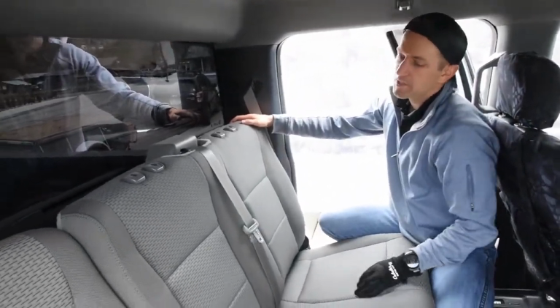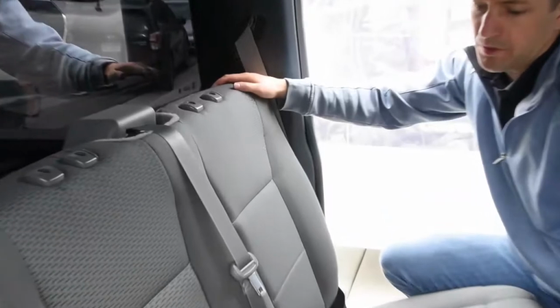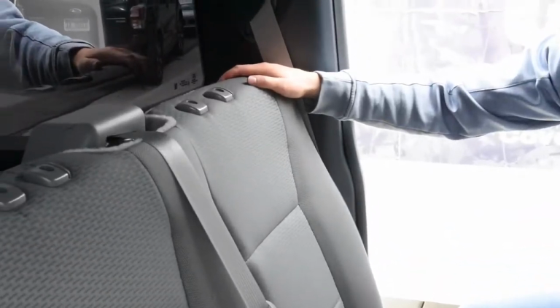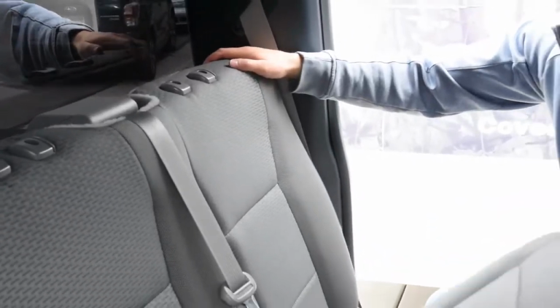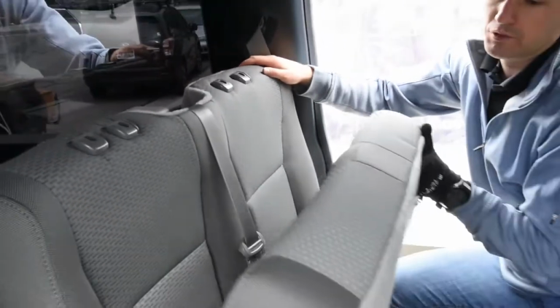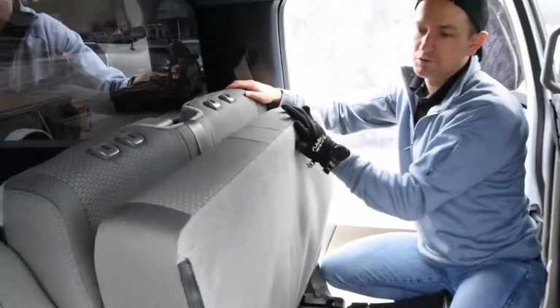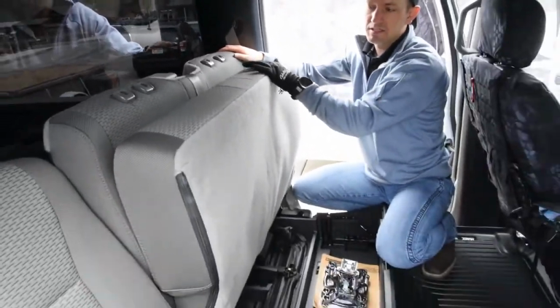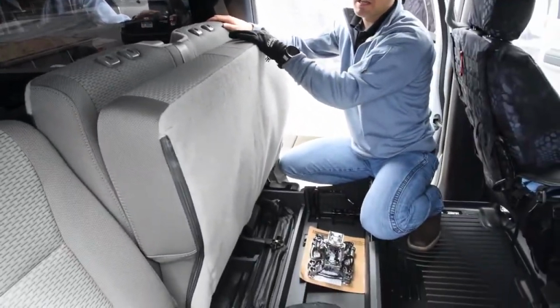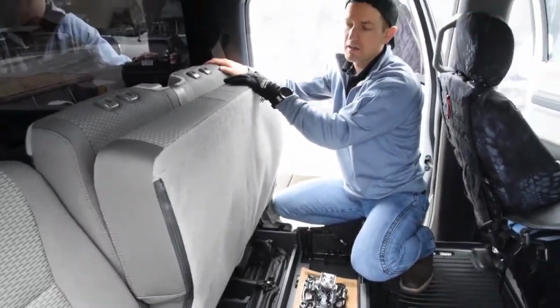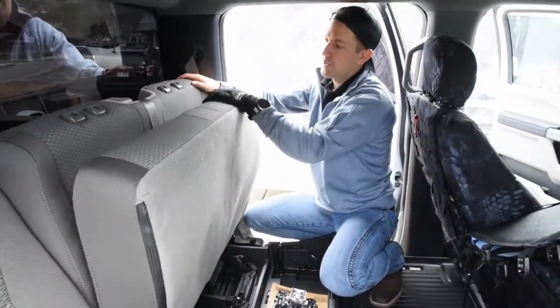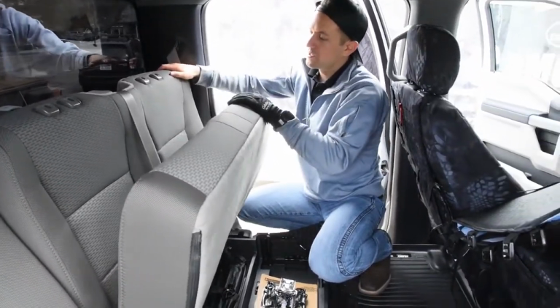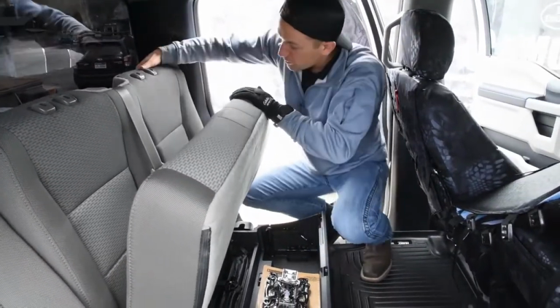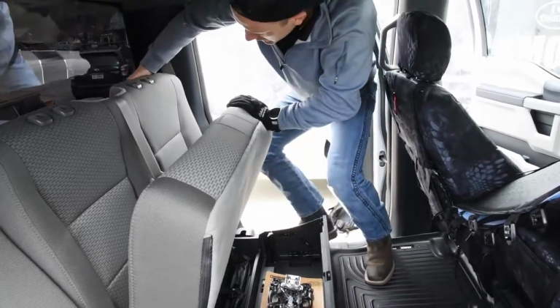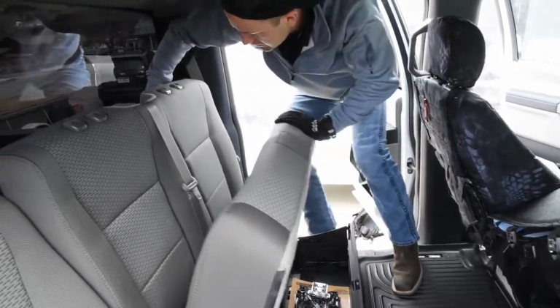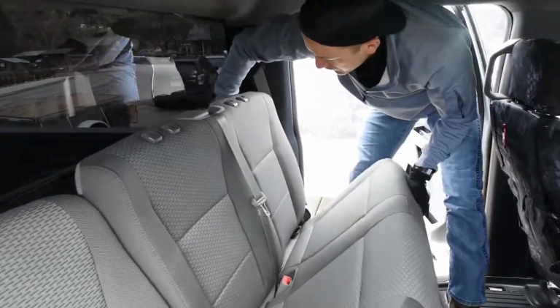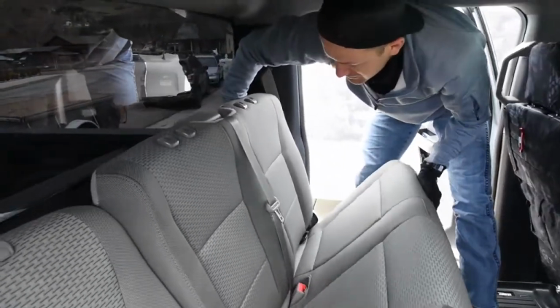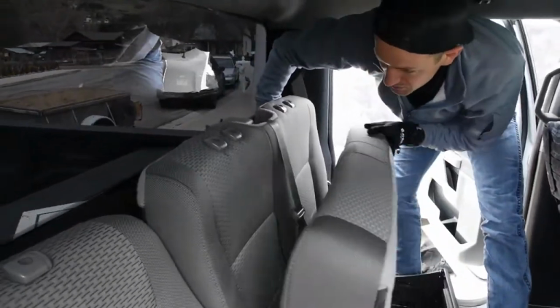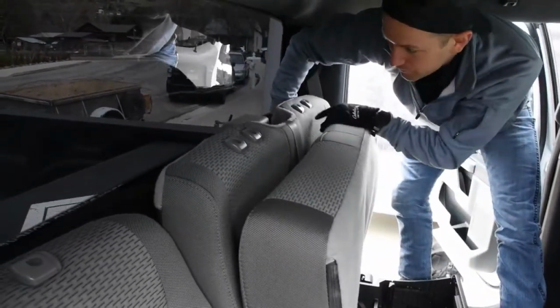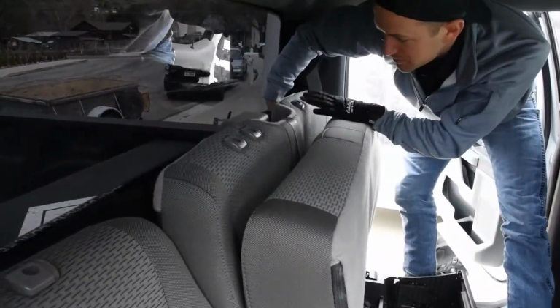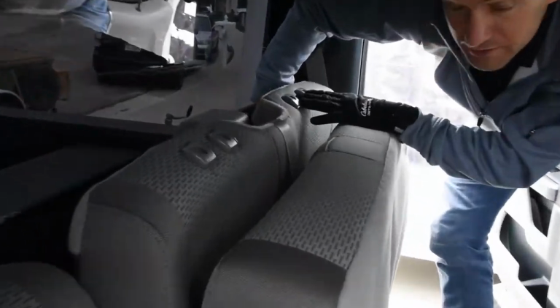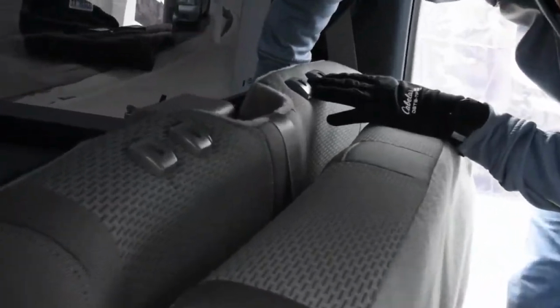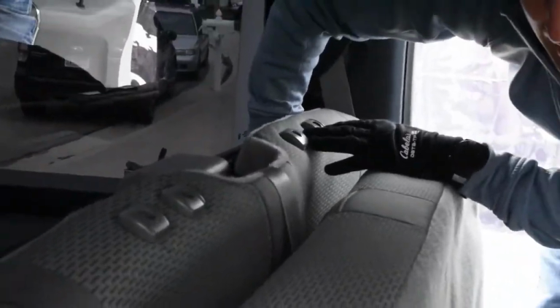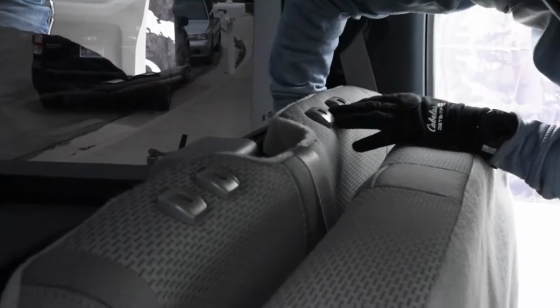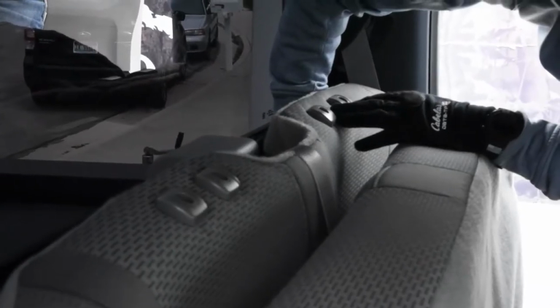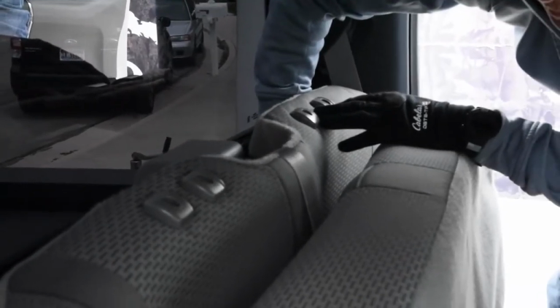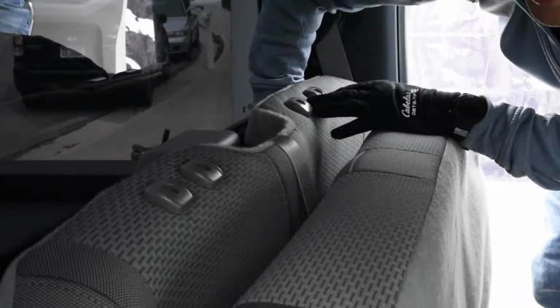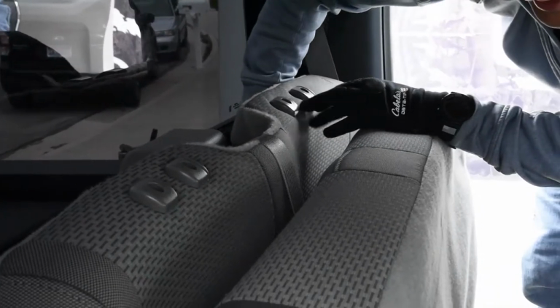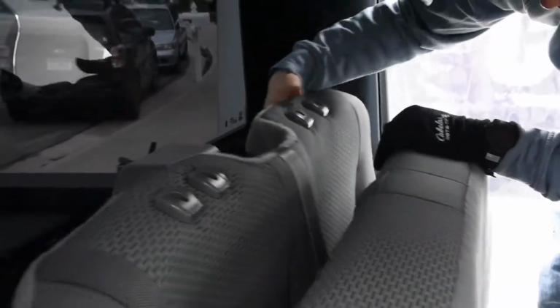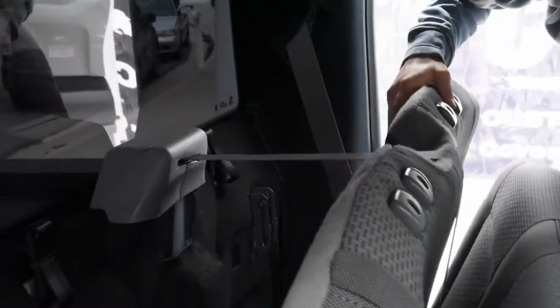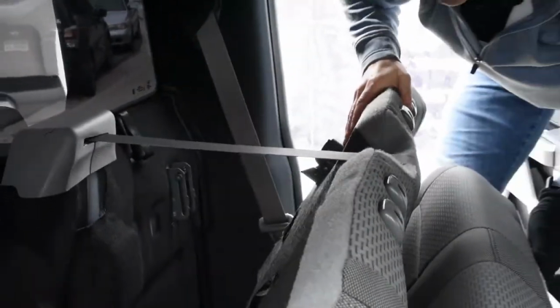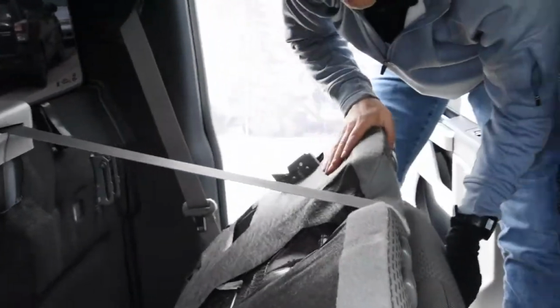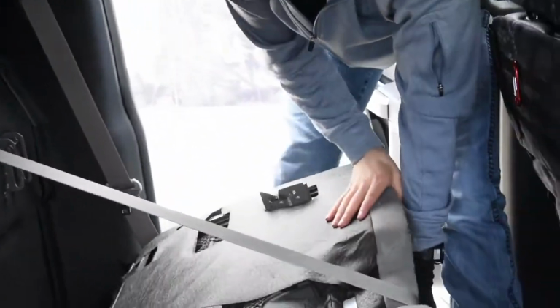So what you need to do is just fold up this seat right here, and what you're going to do is reach behind on the back side when this seat is folded up, because it creates a little space. There's a little pull tab. You're going to pull and it's going to click, and then that's going to come down right there.